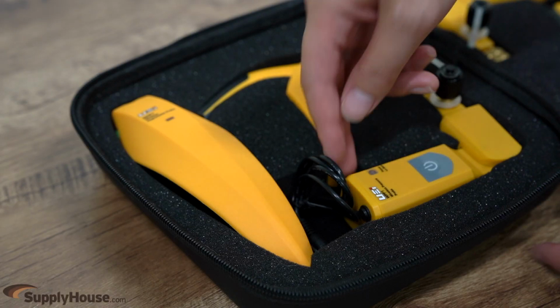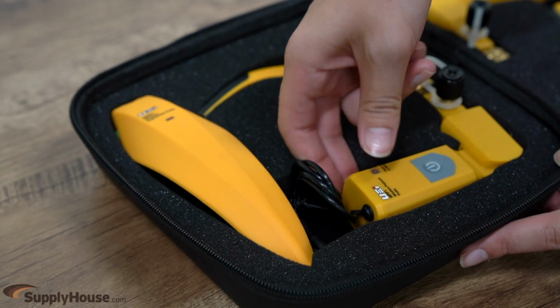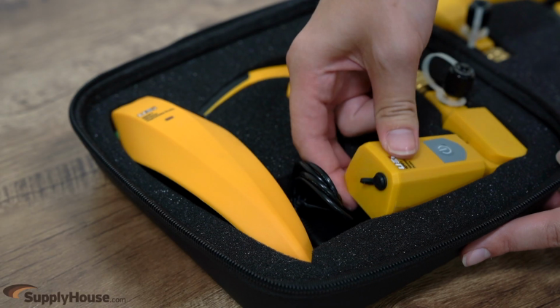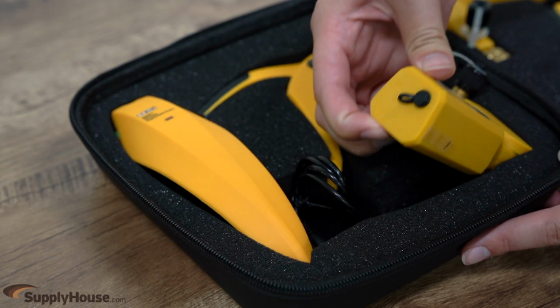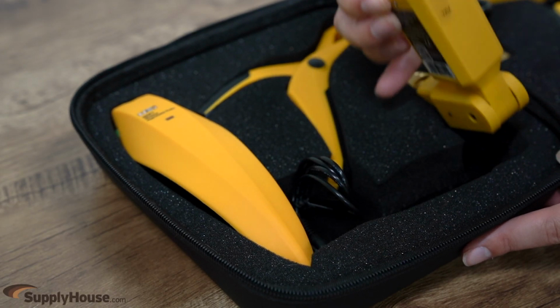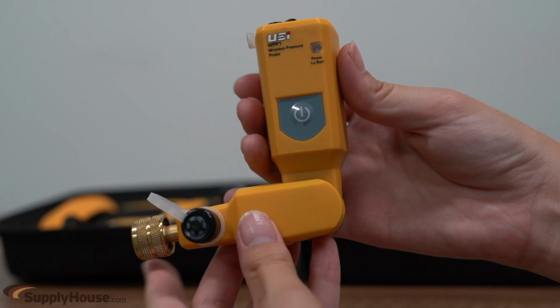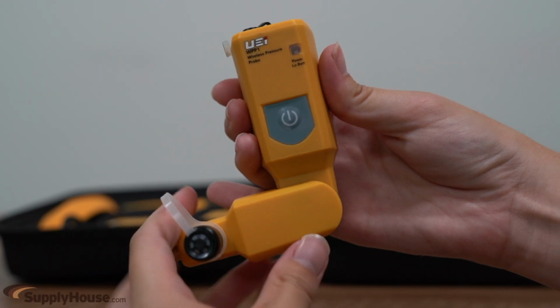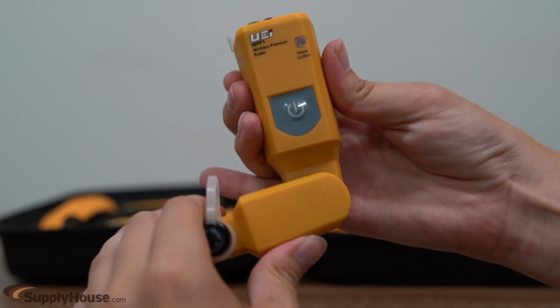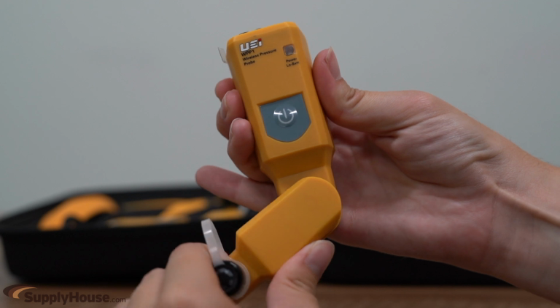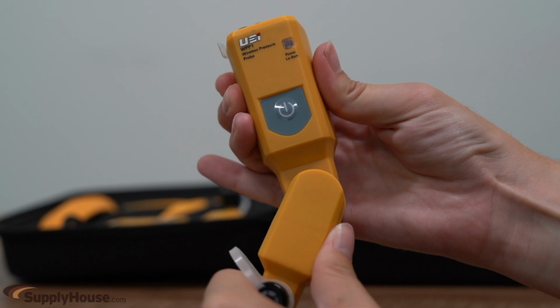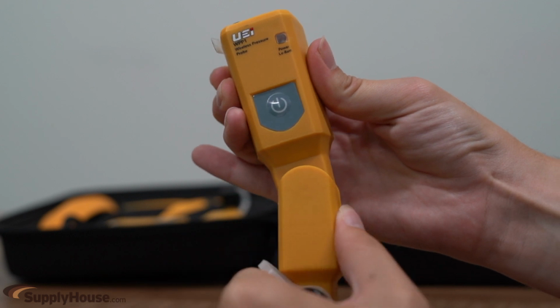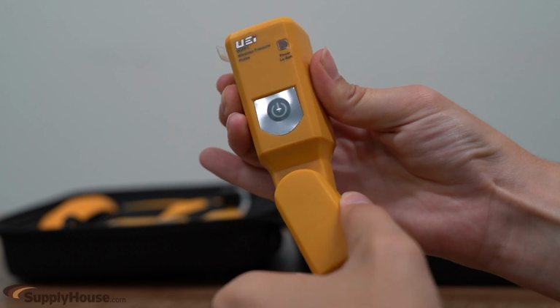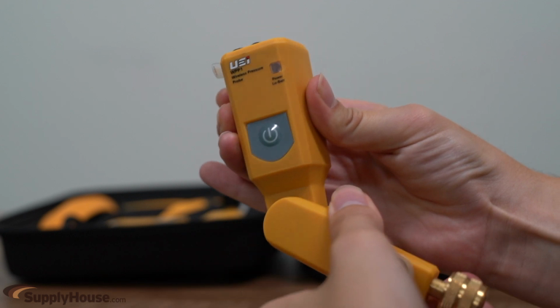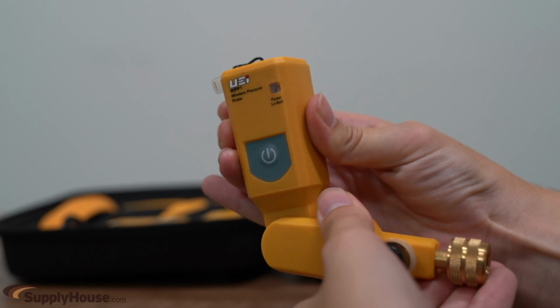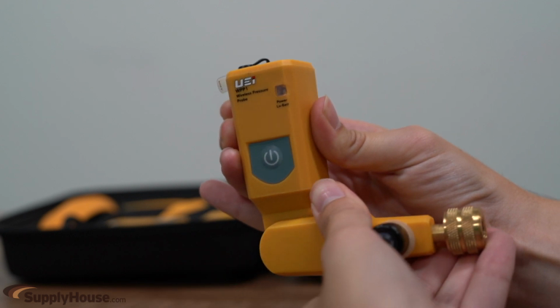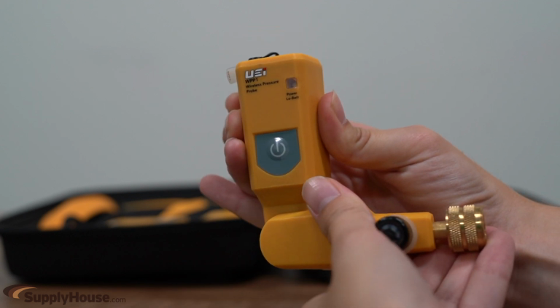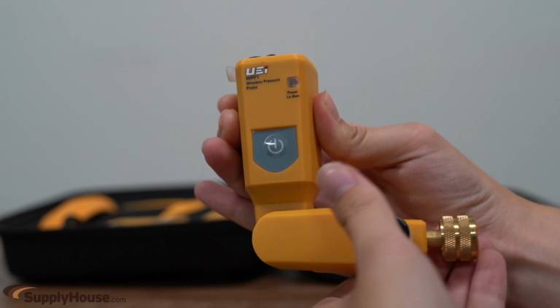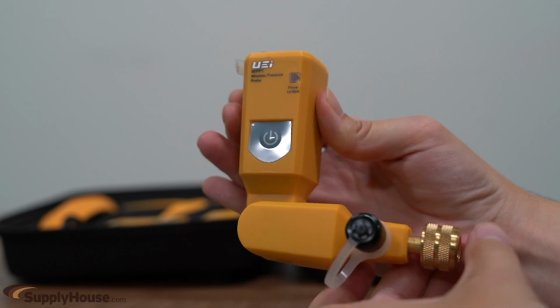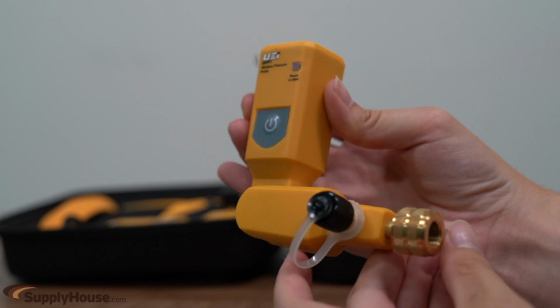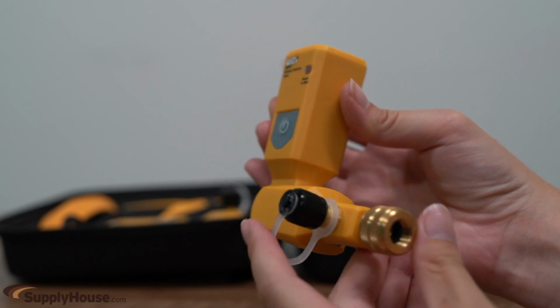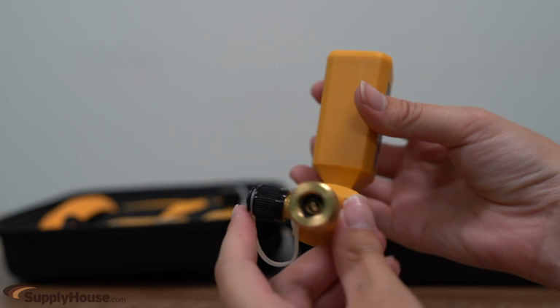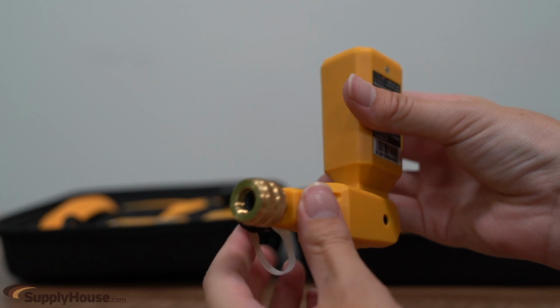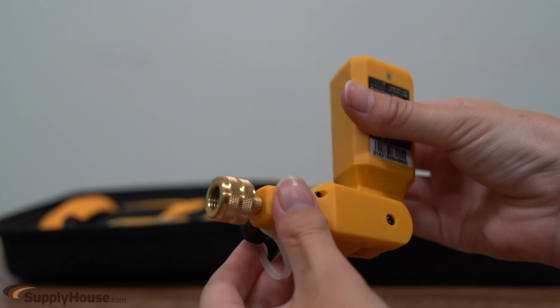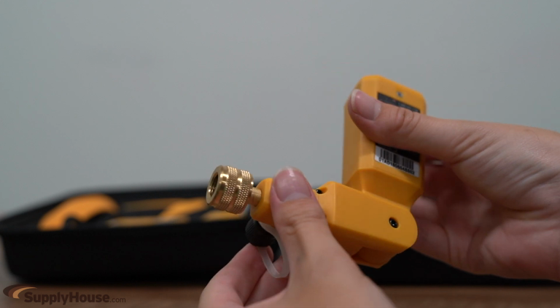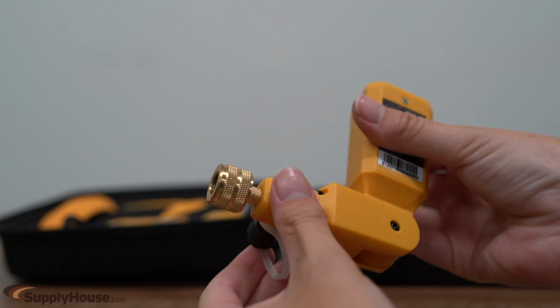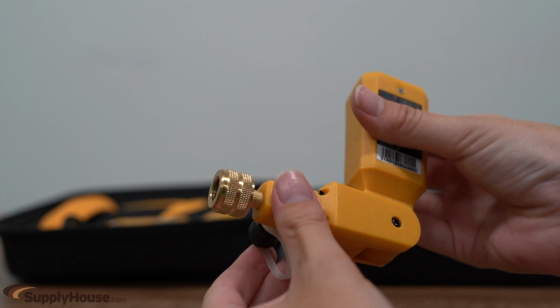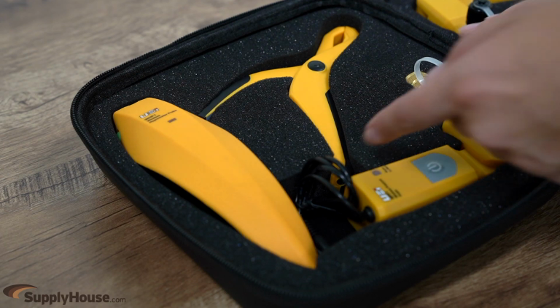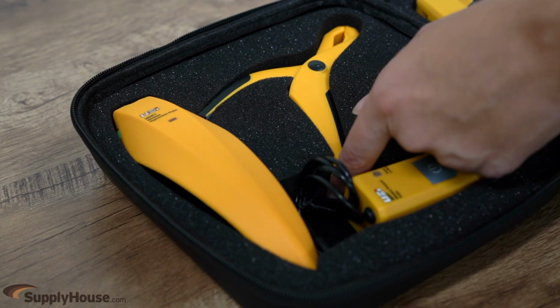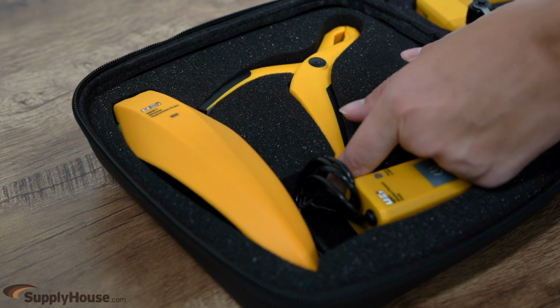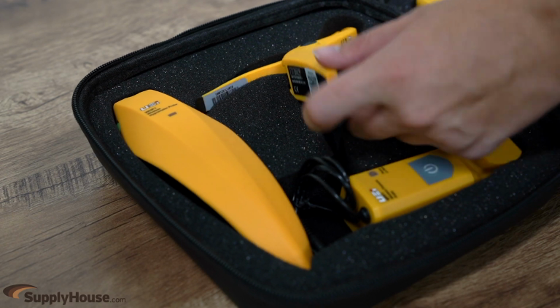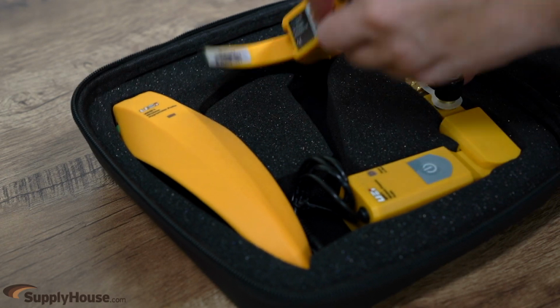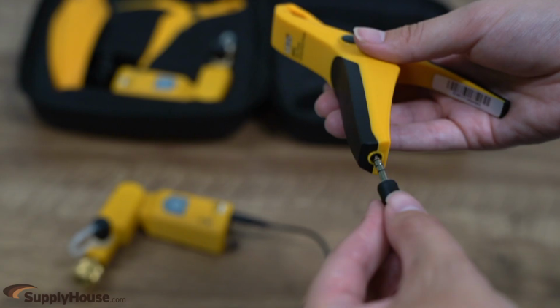The pressure probes have a pivoting hinge to allow access to connections in tight spaces and are equipped with a pass-through fitting that allows connections directly to the probe without additional adapters.